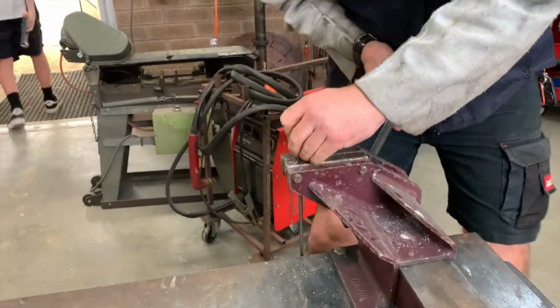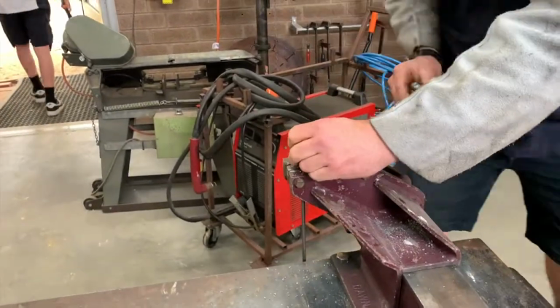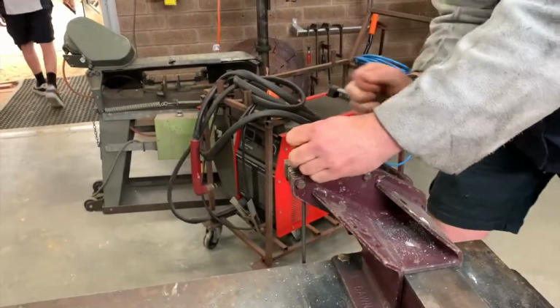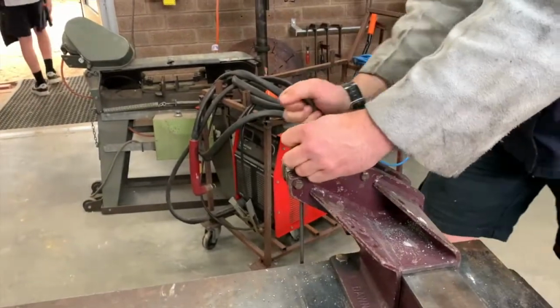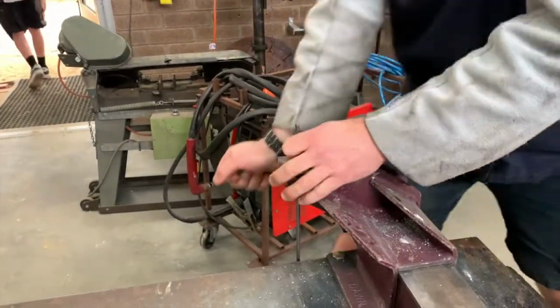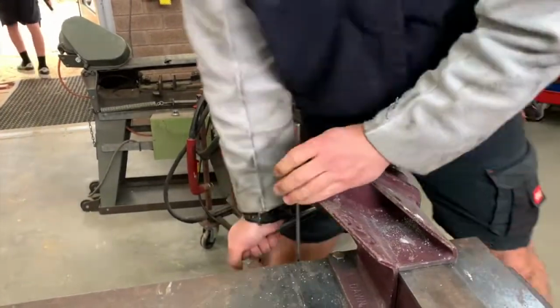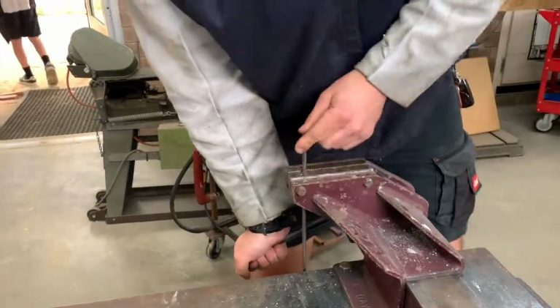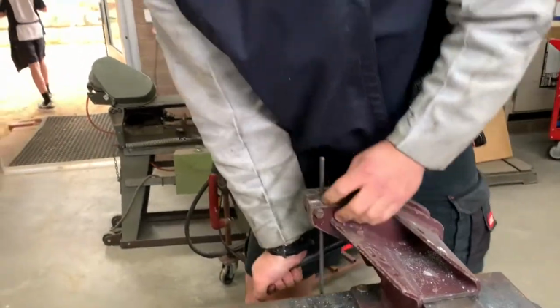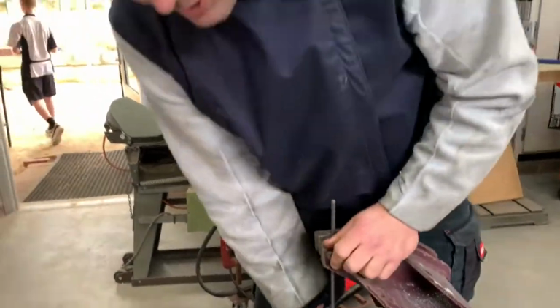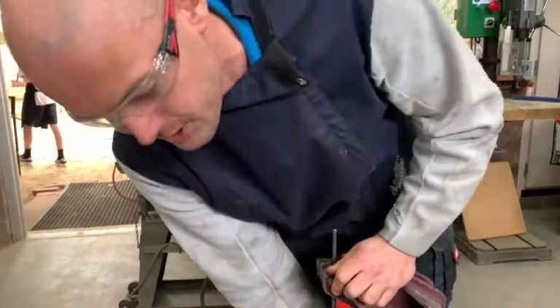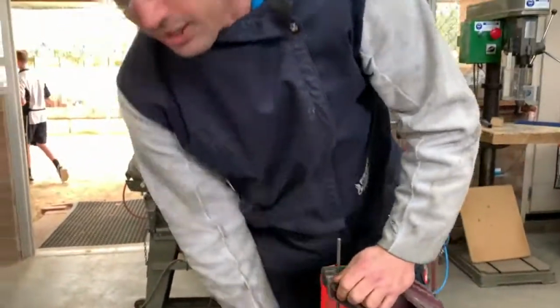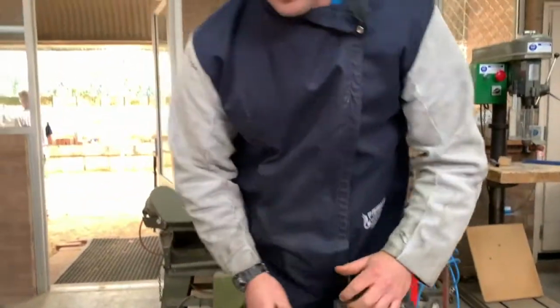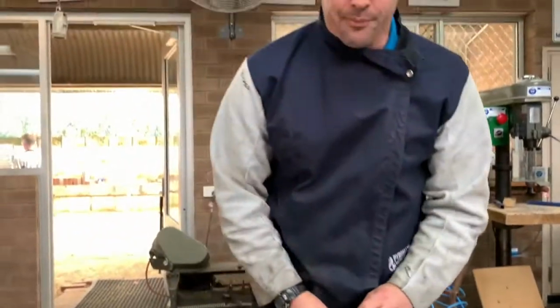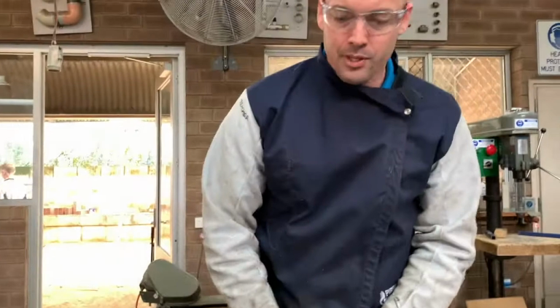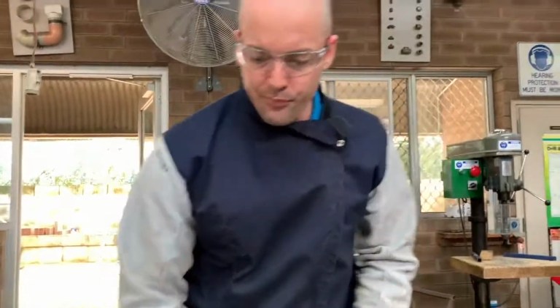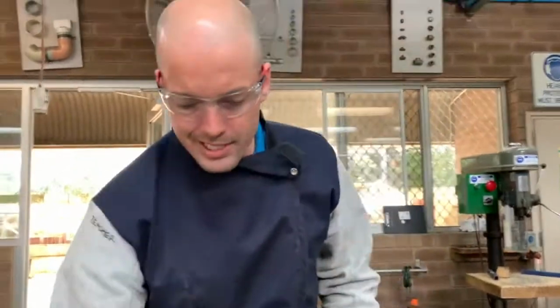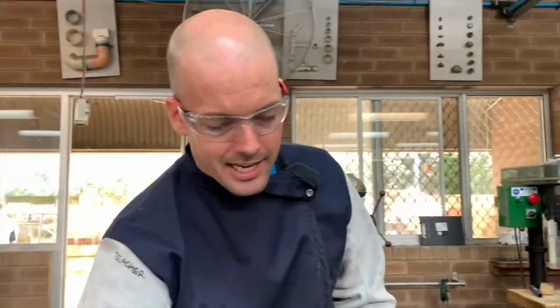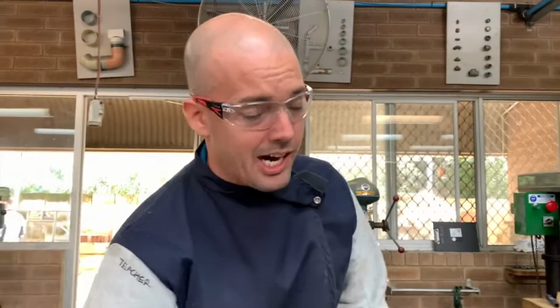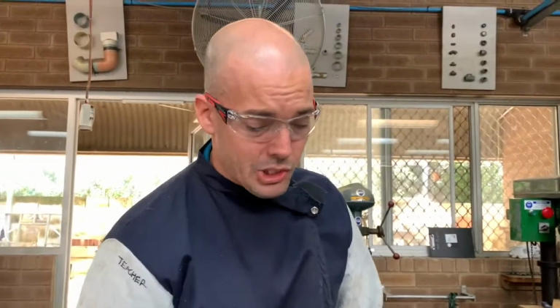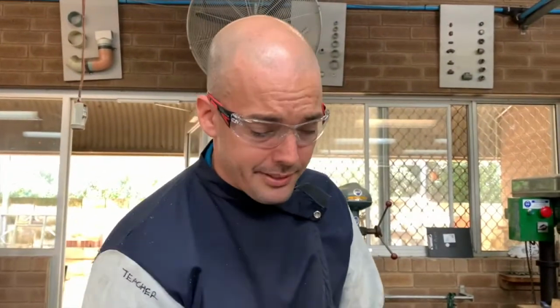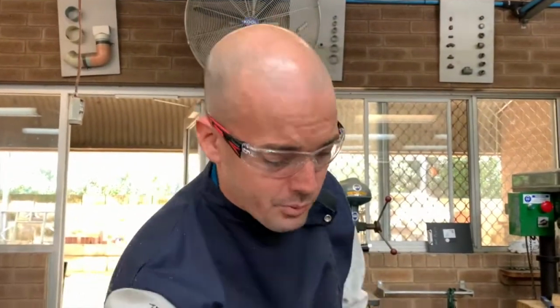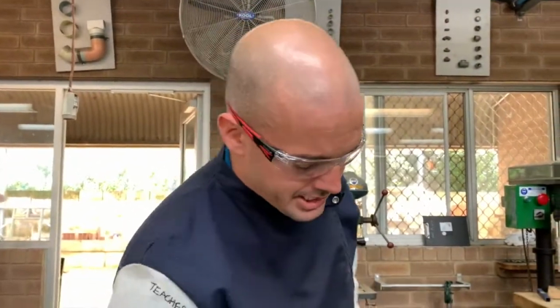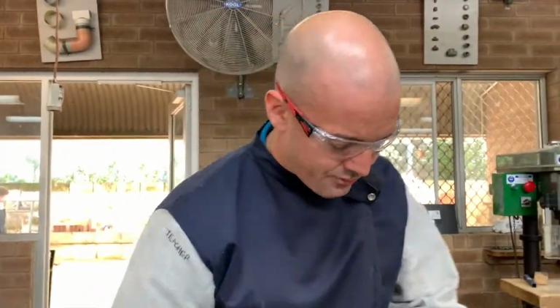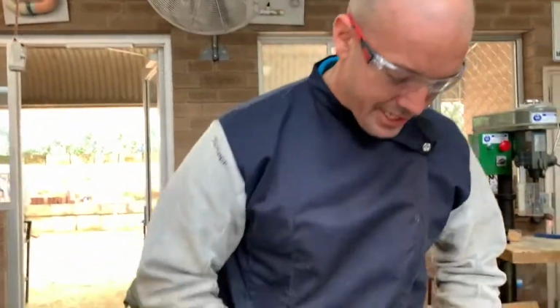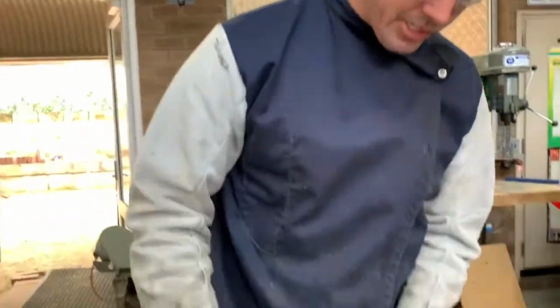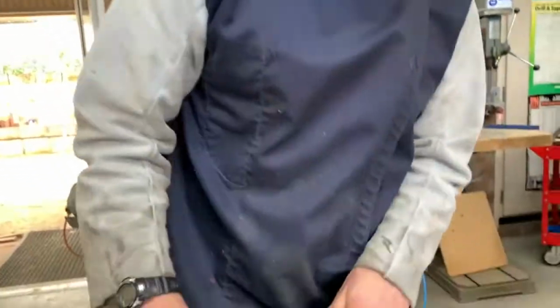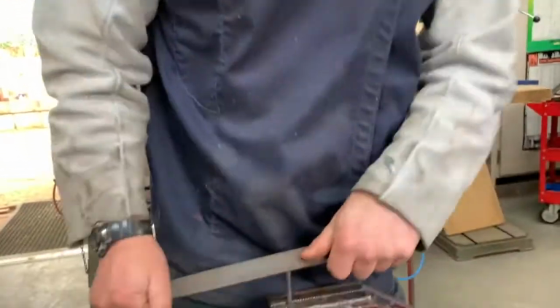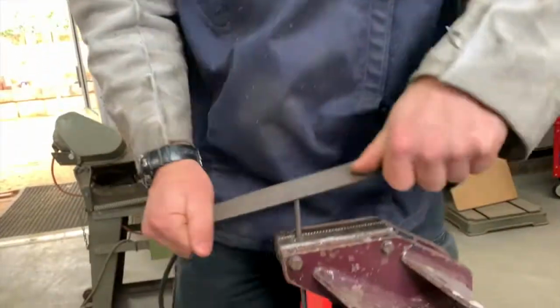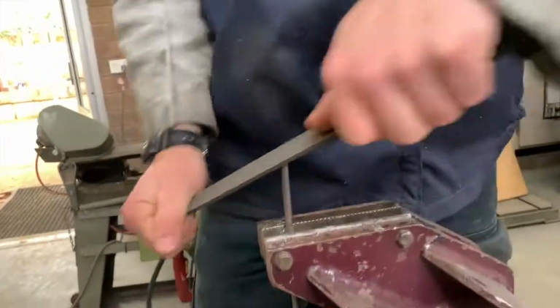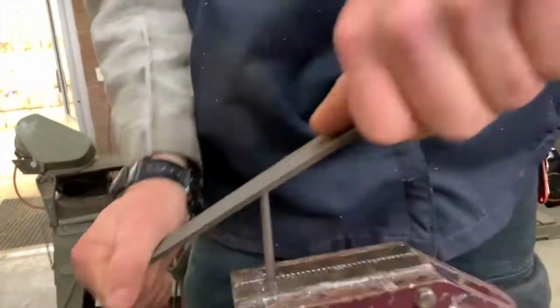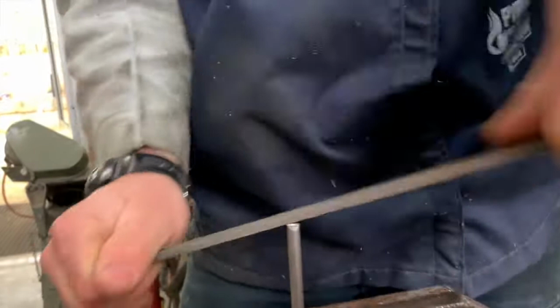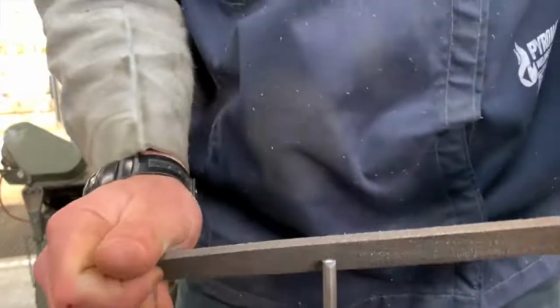Put that in the vise, down low, nice and tight. Now, before we can get our die onto it we need to just file the edges, so give it a quick file.